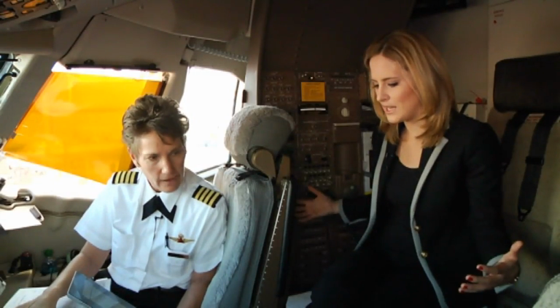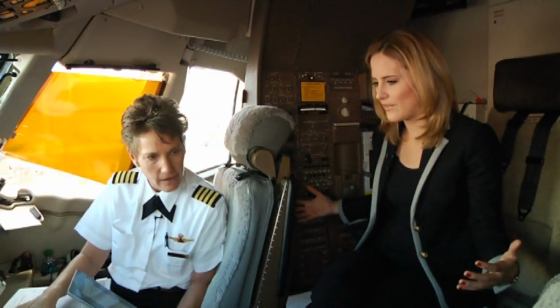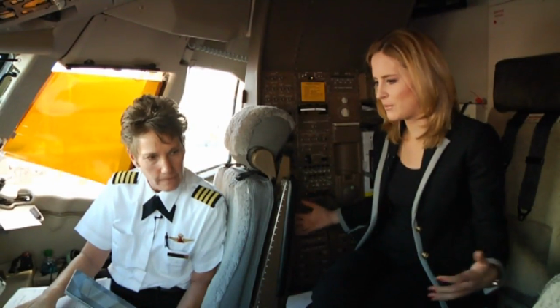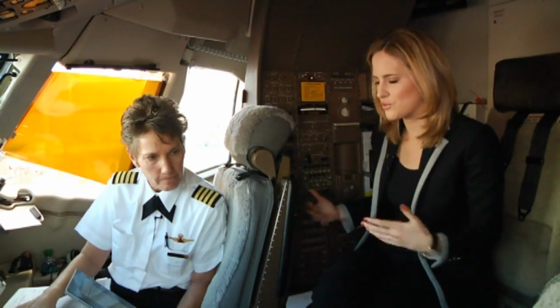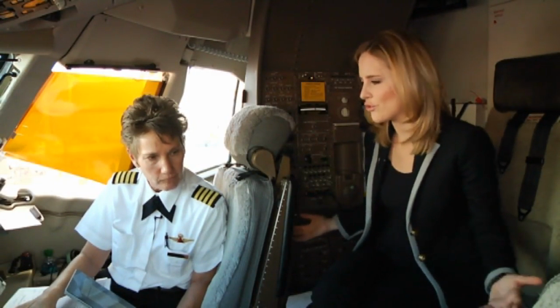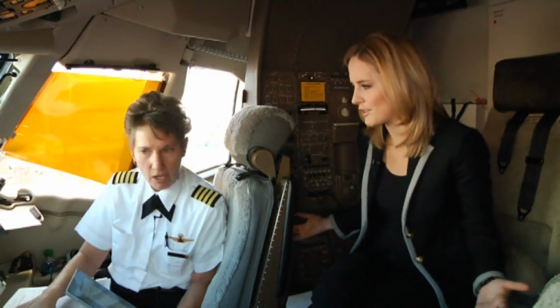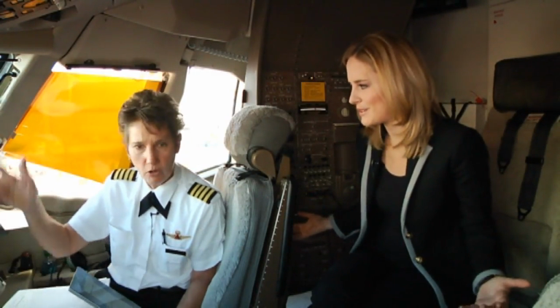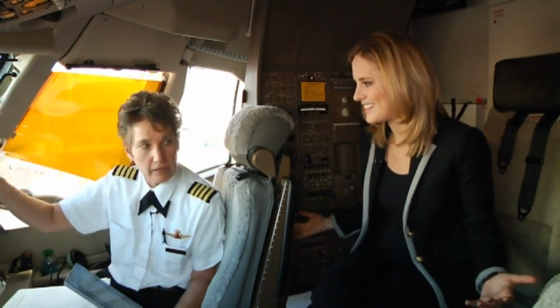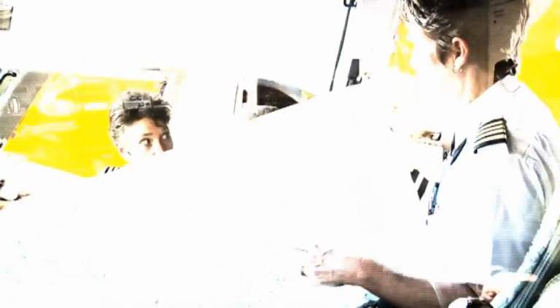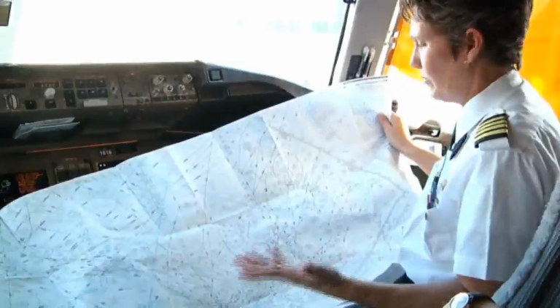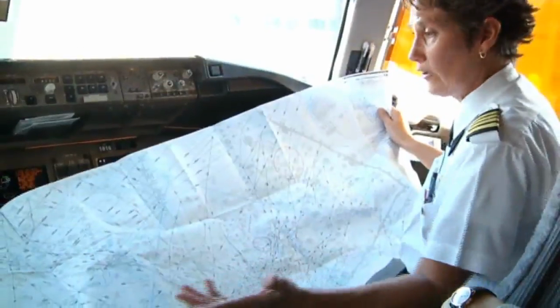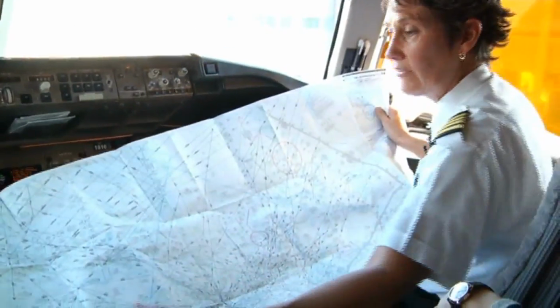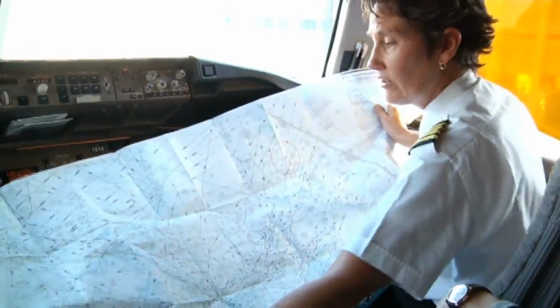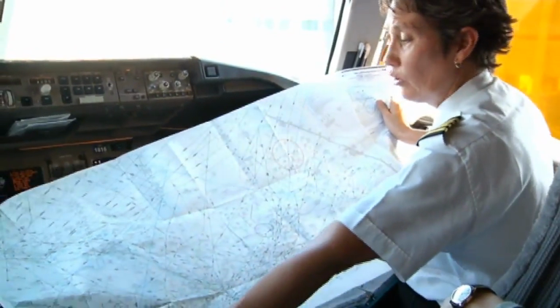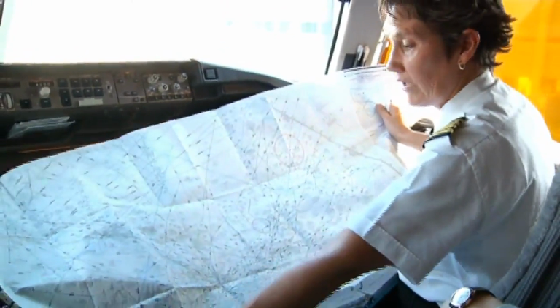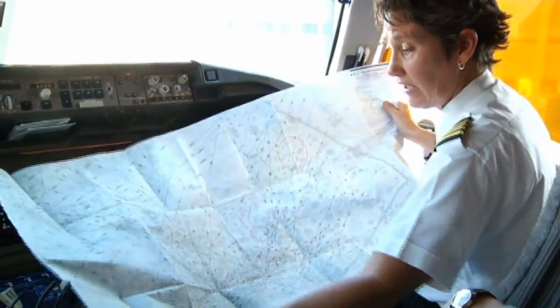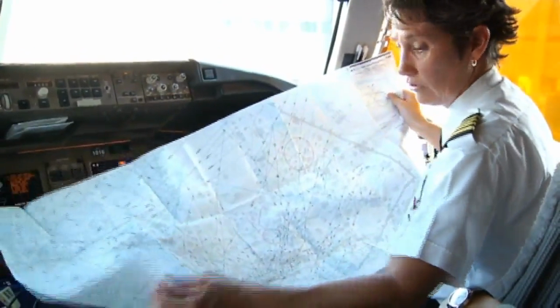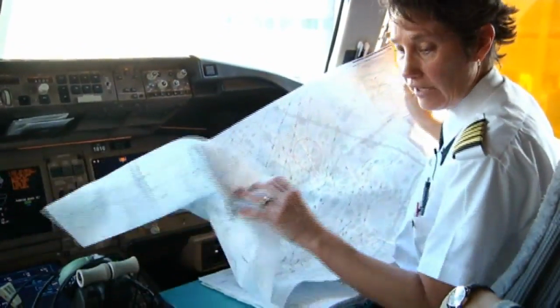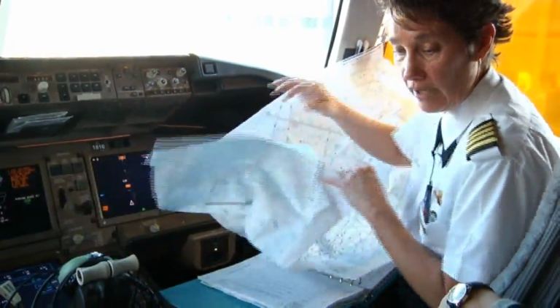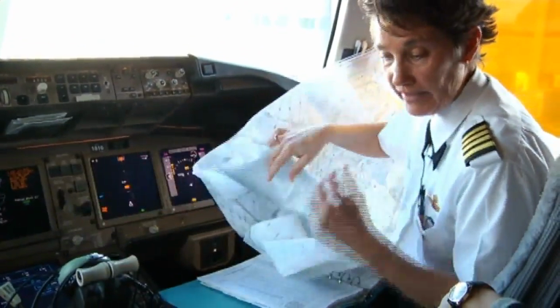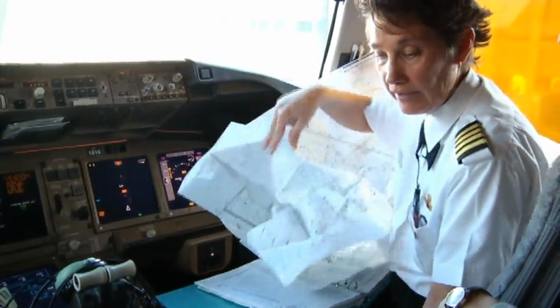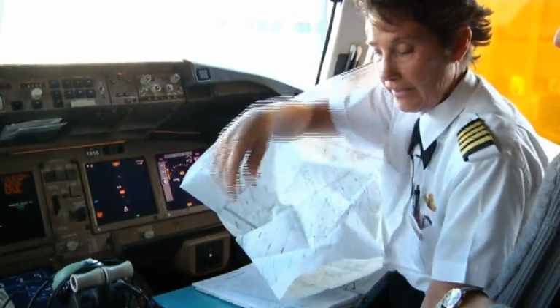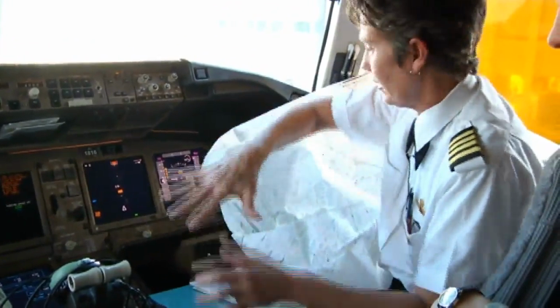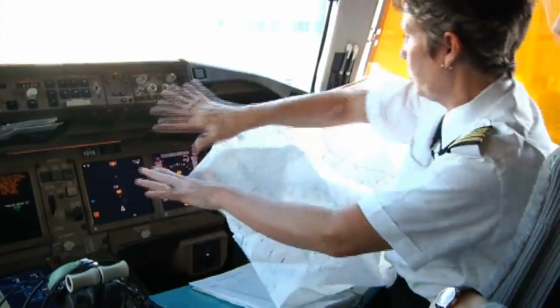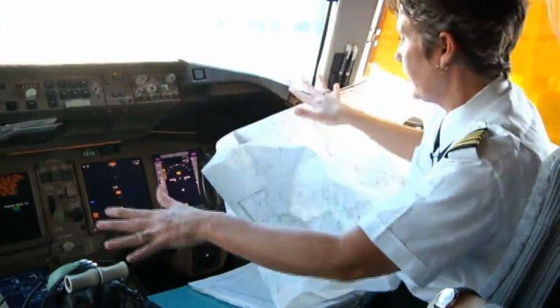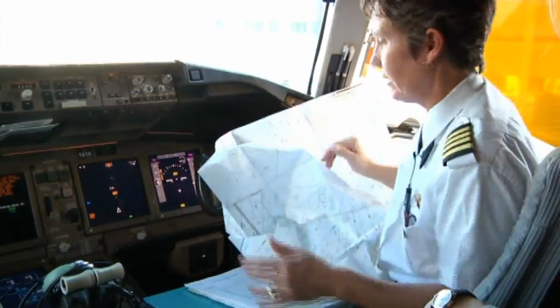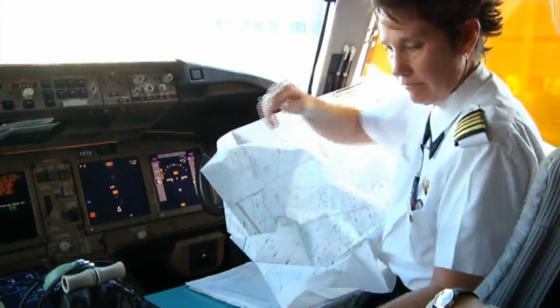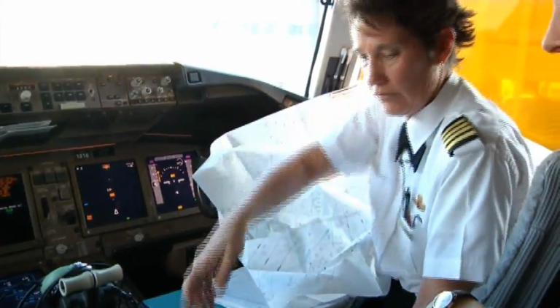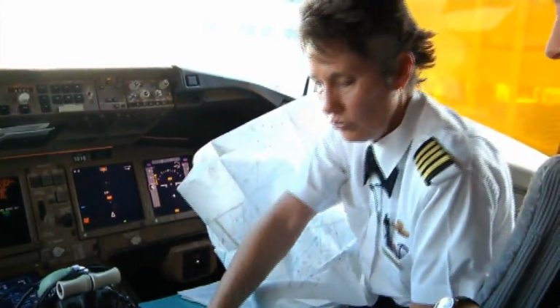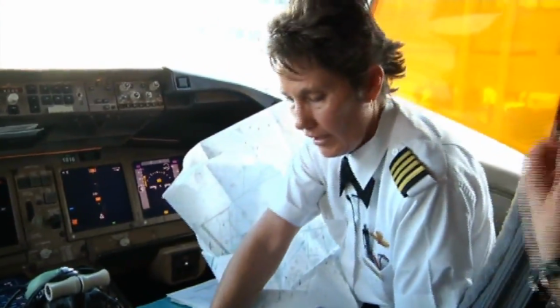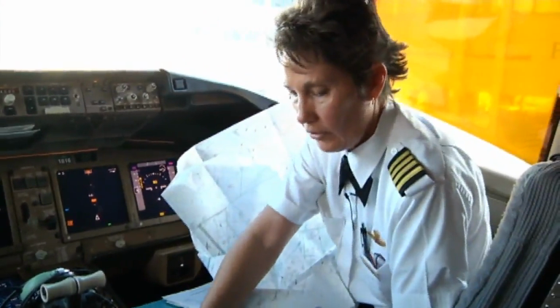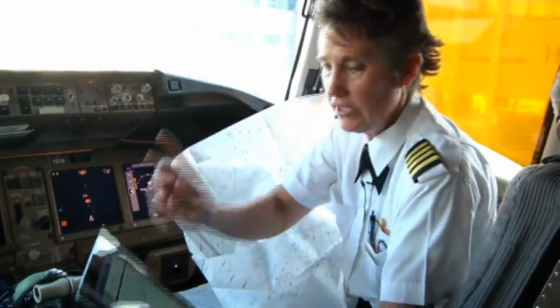How much of the flight do you think you've had papers spread across the cockpit? Oh, the whole flight. But now I don't have to have this all over the place — I can just look at it right on my tablet. Instead of it blocking my view, I've got it right here.